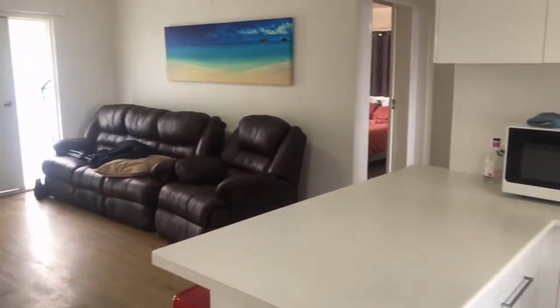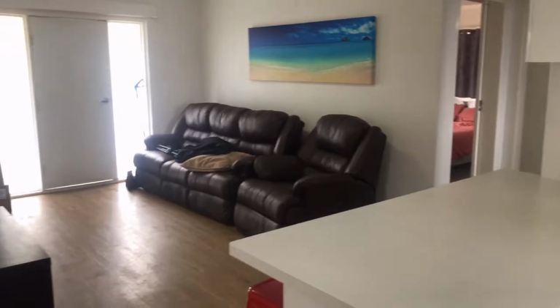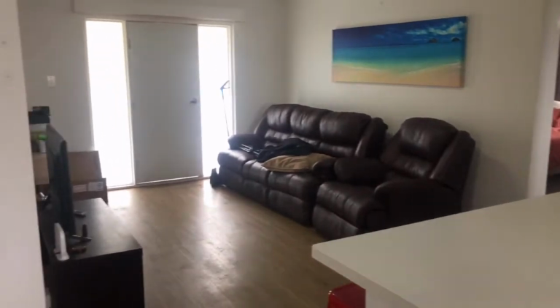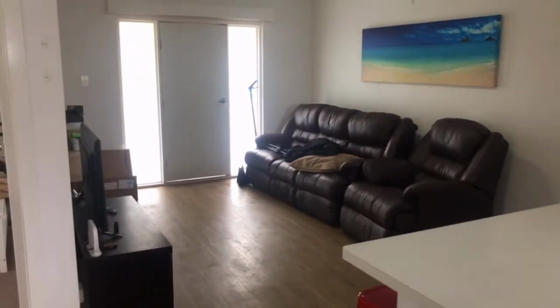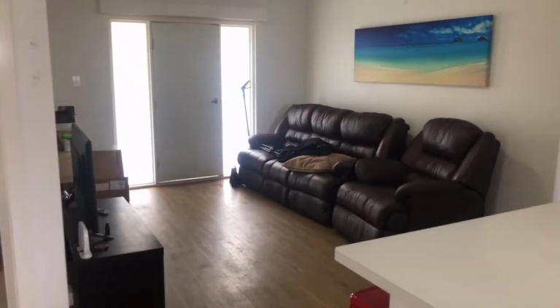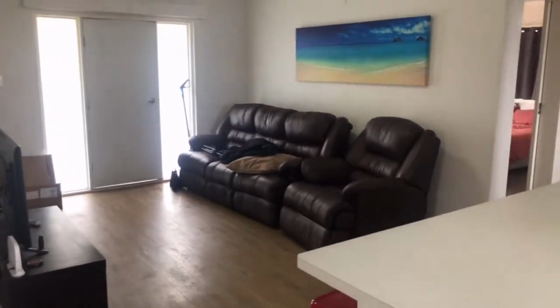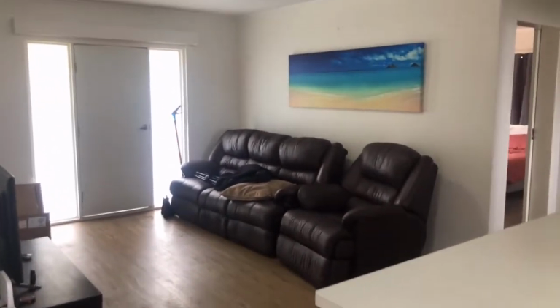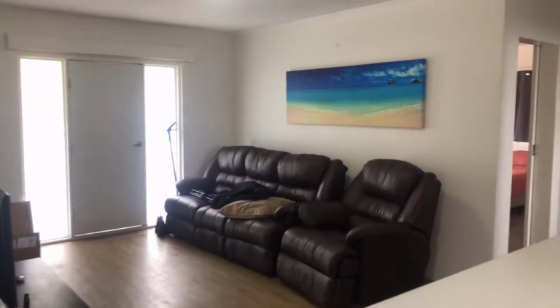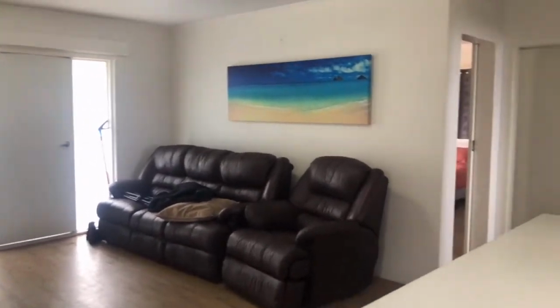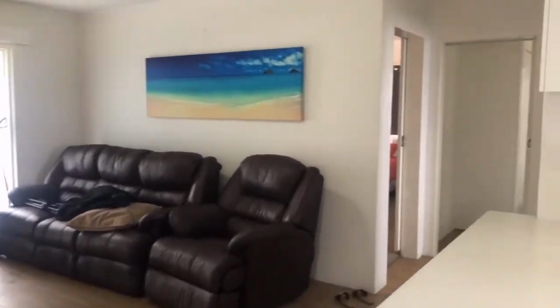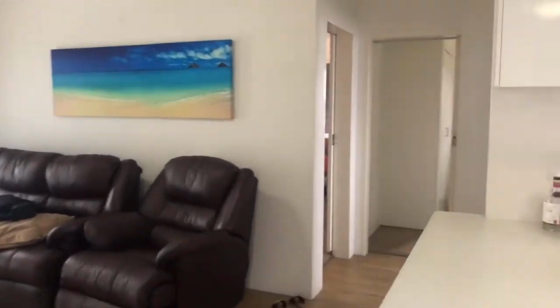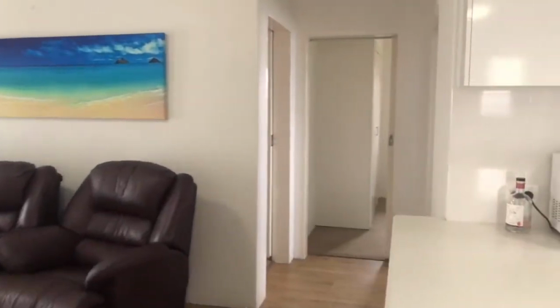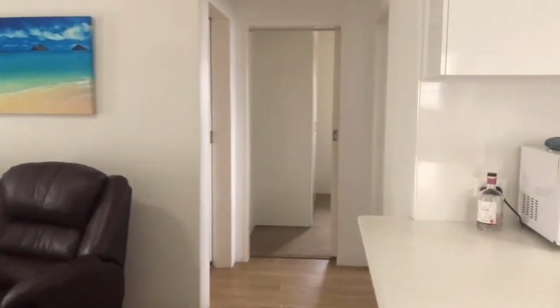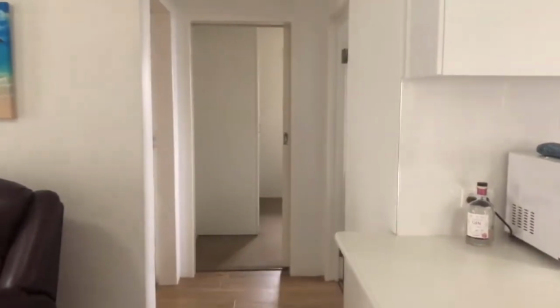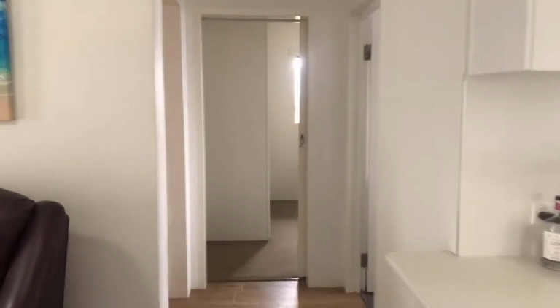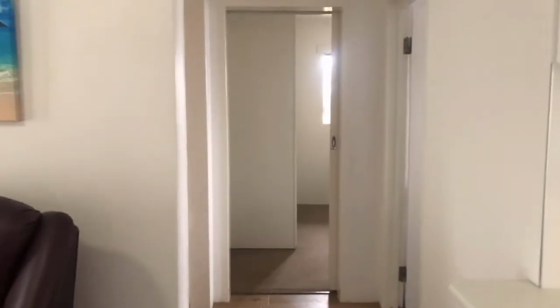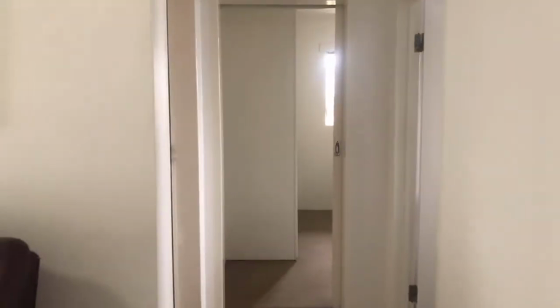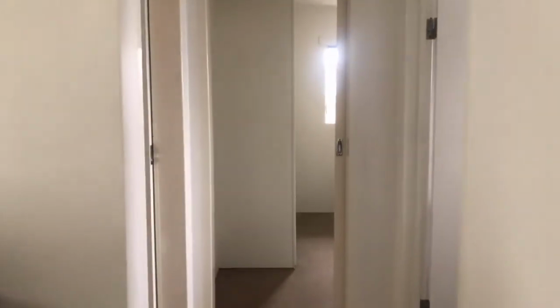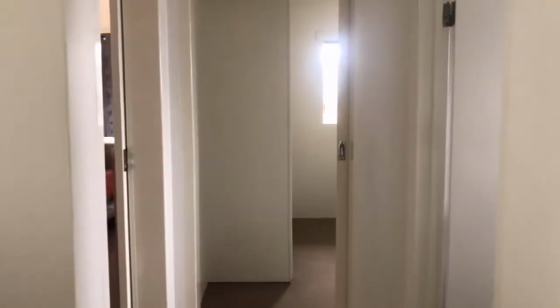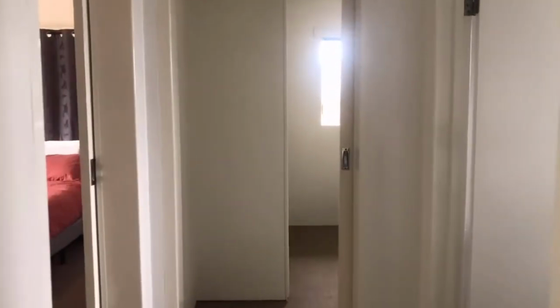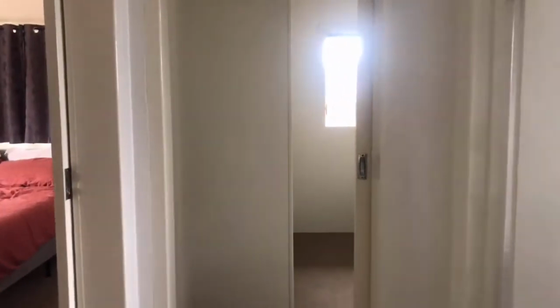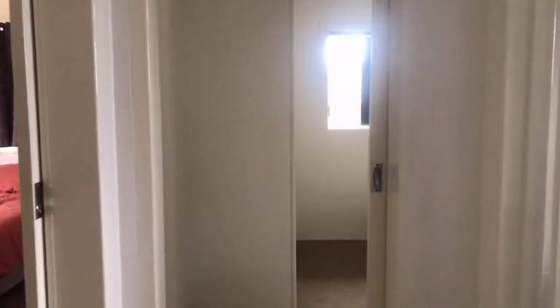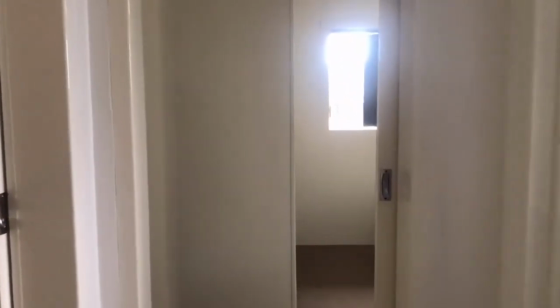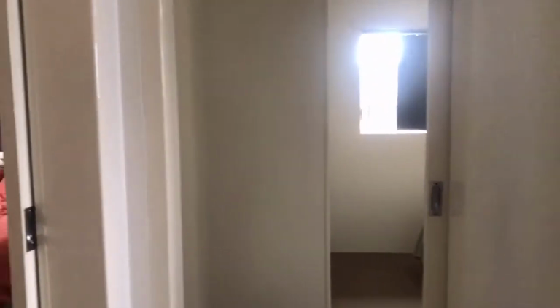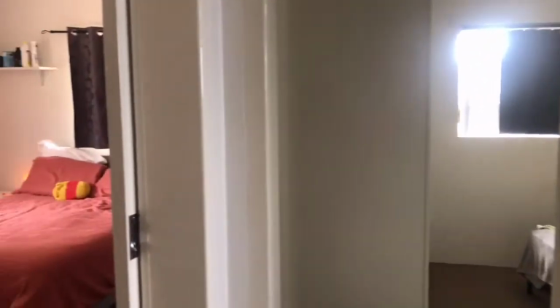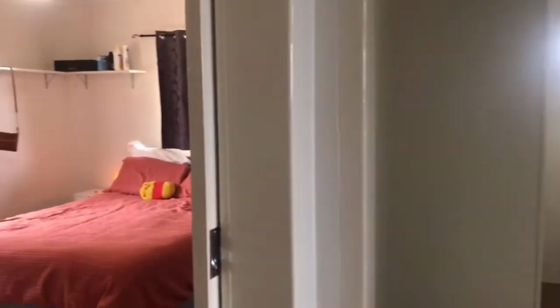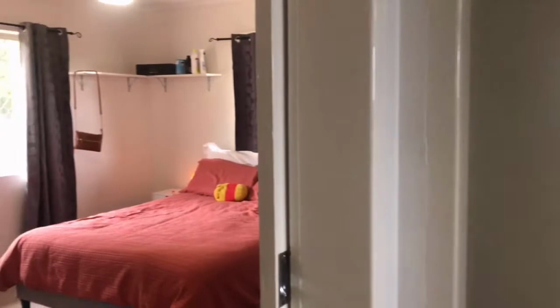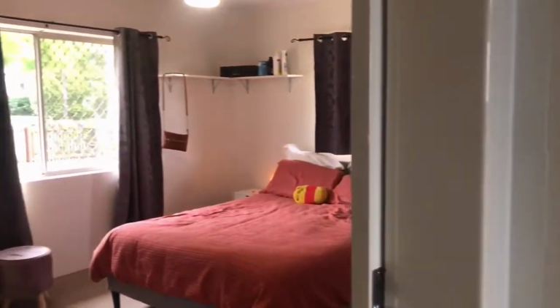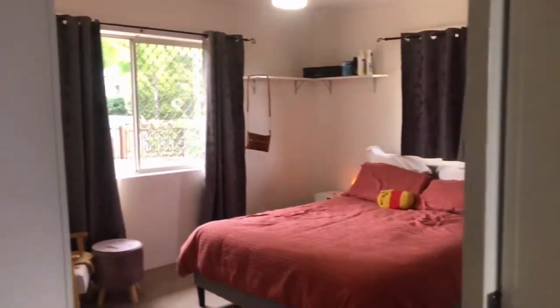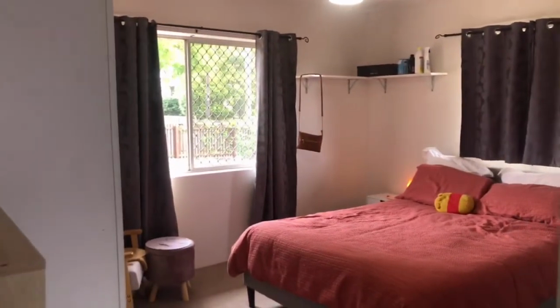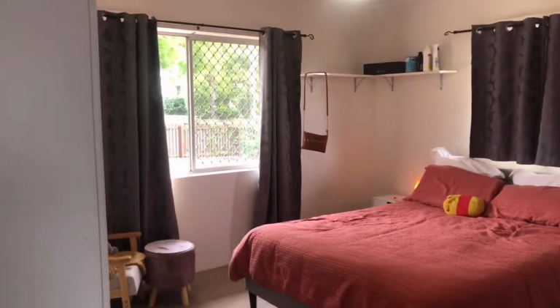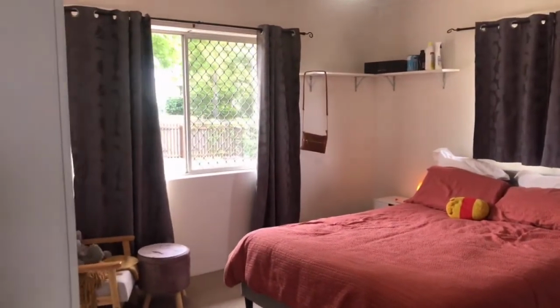Continuing on — you can see how the kitchen overlooks the lounge there, and that's the front door. We'll continue around now. Going to the left from the lounge, we have our main two bedrooms.